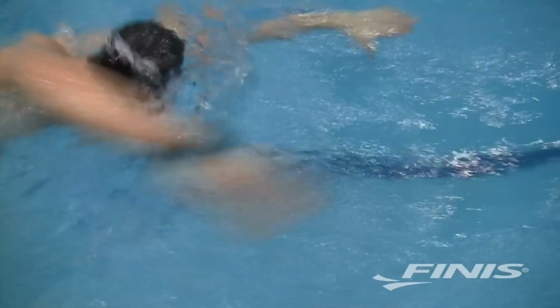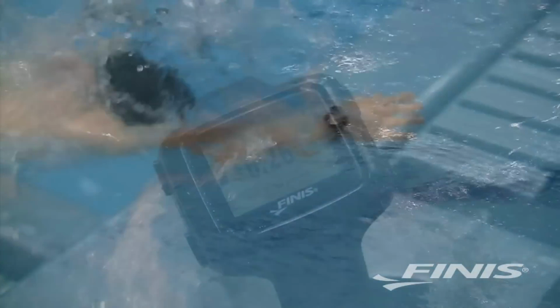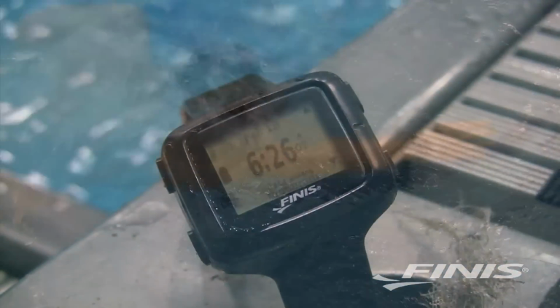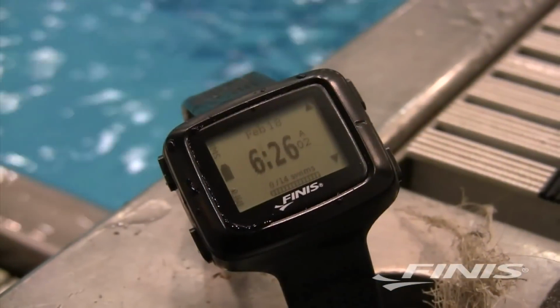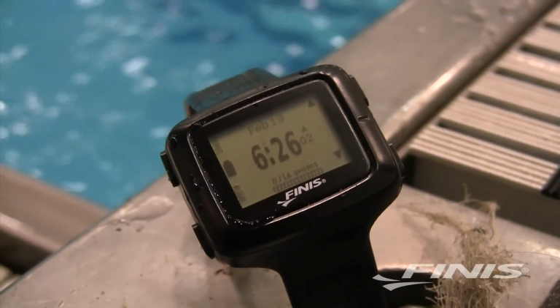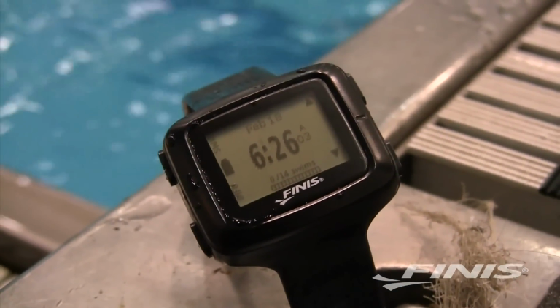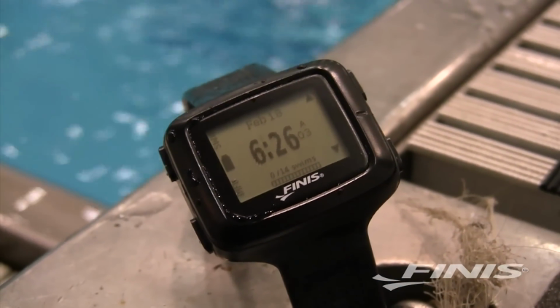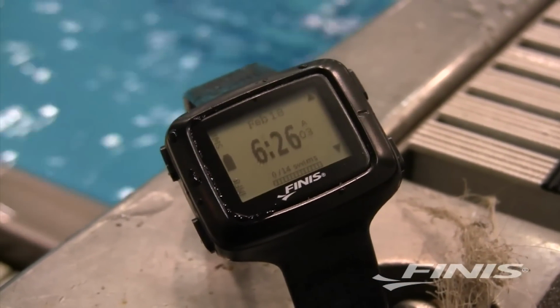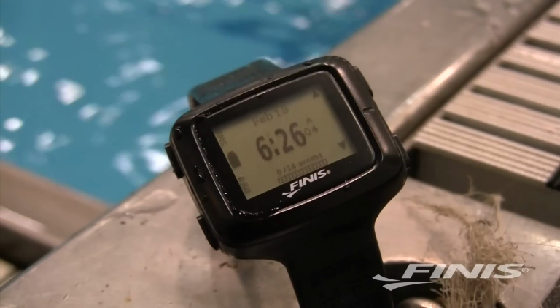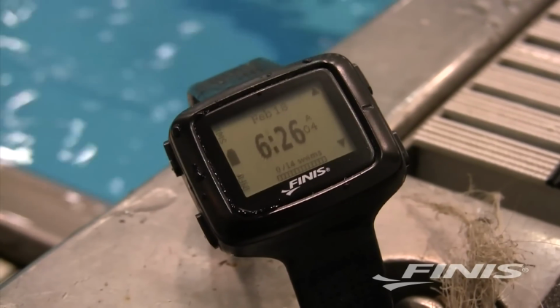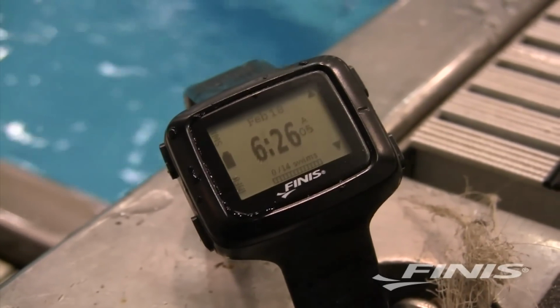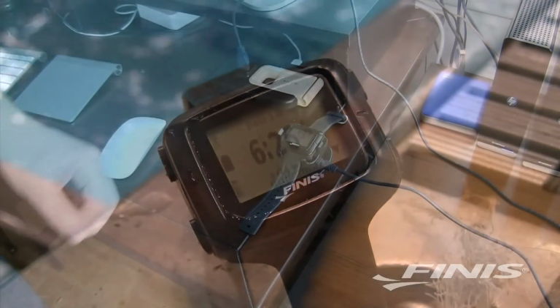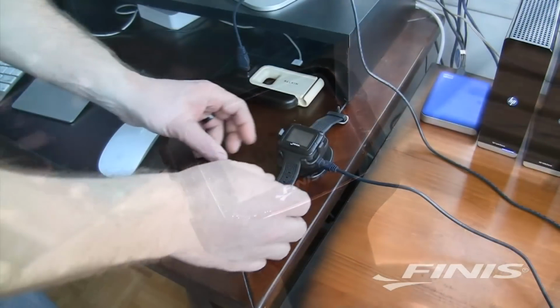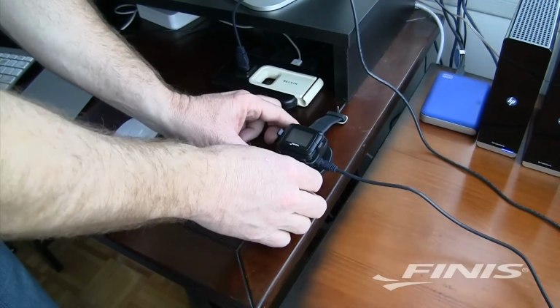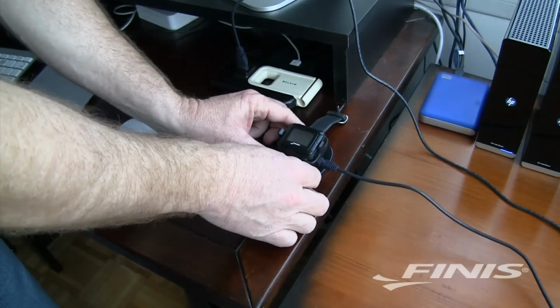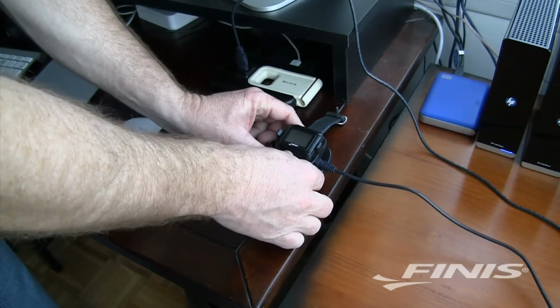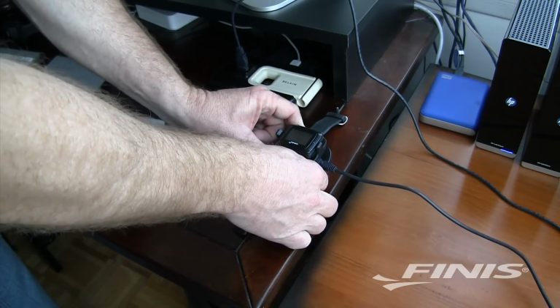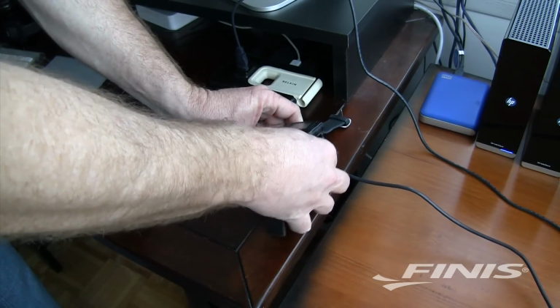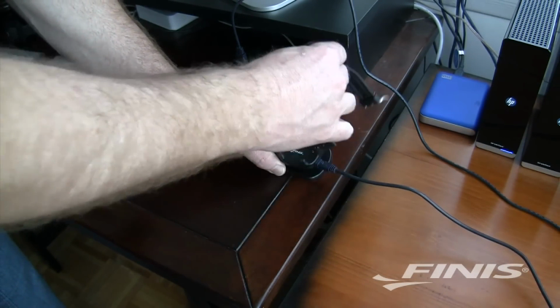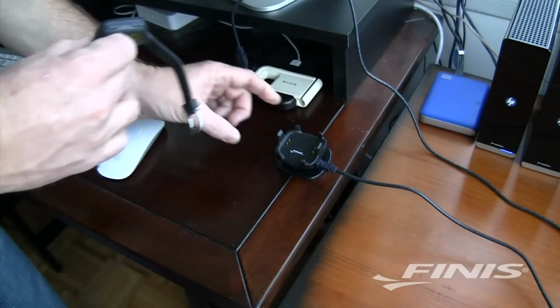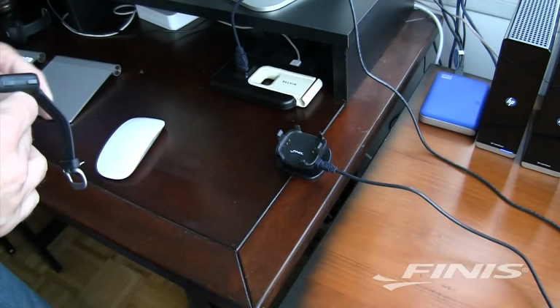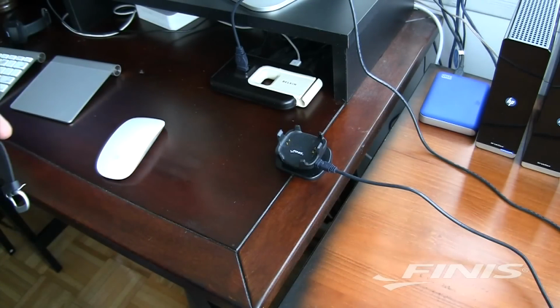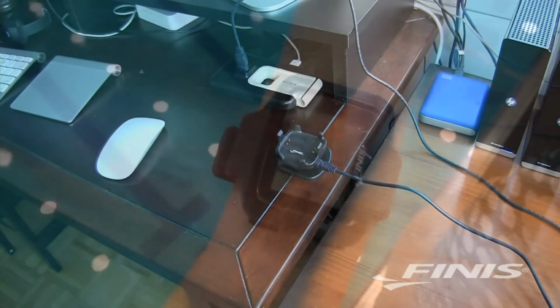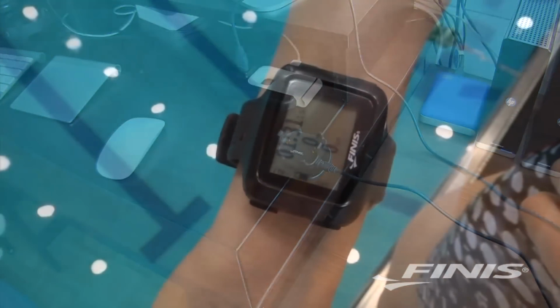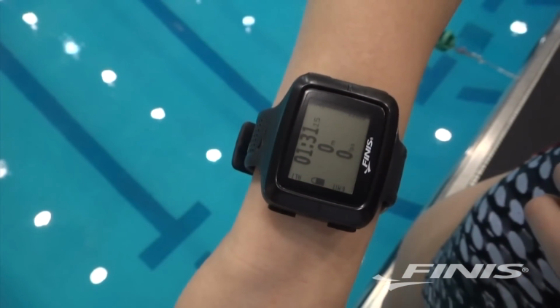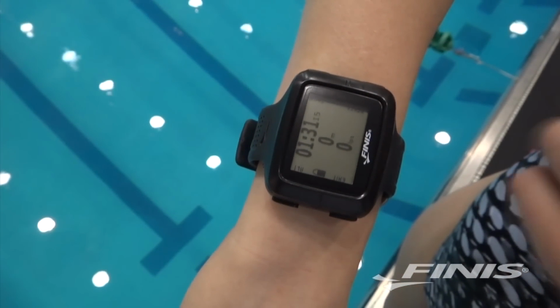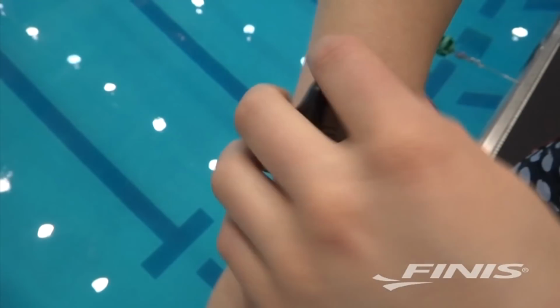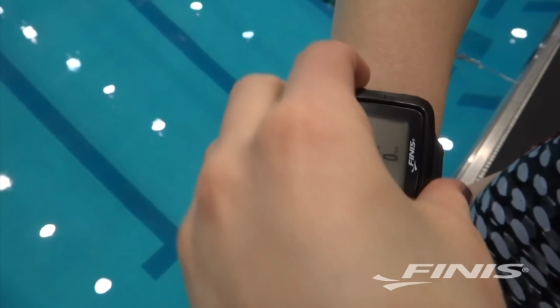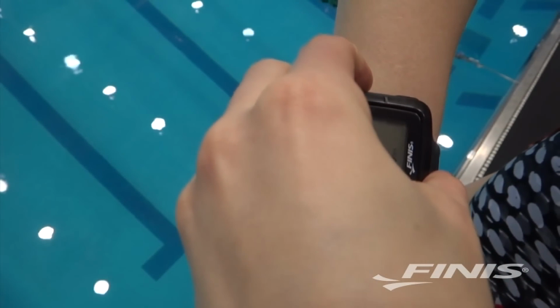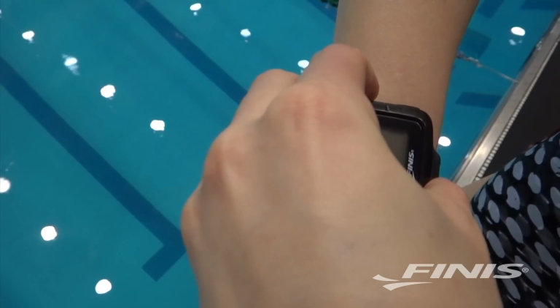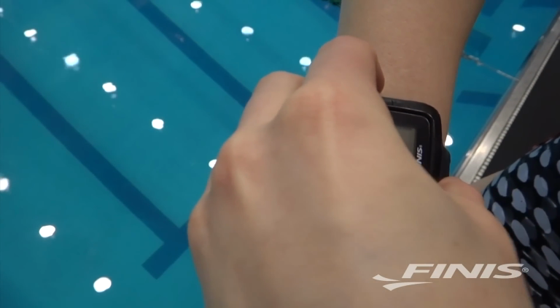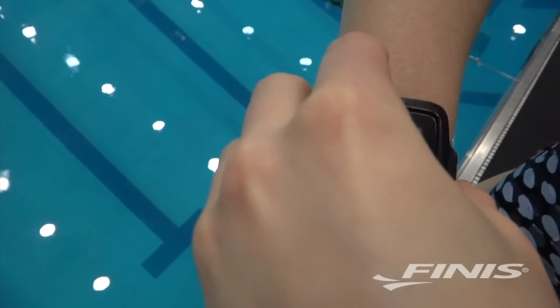The SwimSense Monitor records all this data automatically. Once you configure the watch with your age, weight, watch position — right or left wrist — and the size of your pool in yards or meters, you're ready to go.